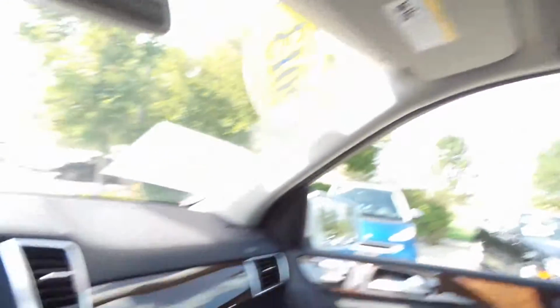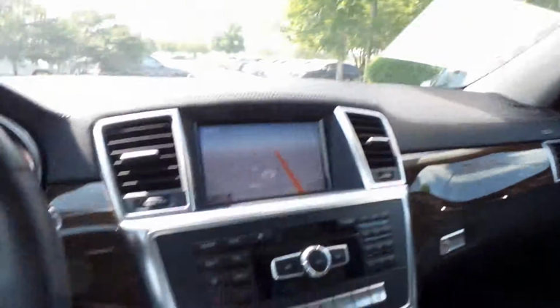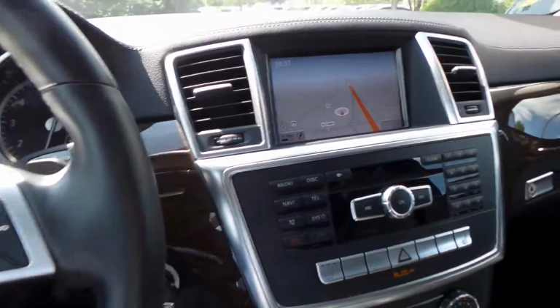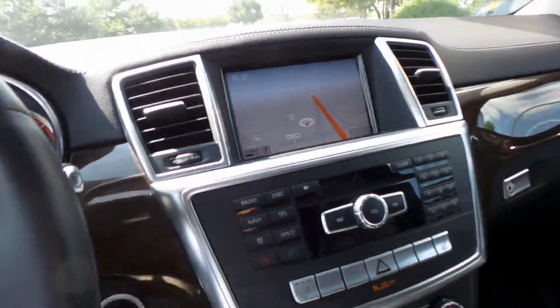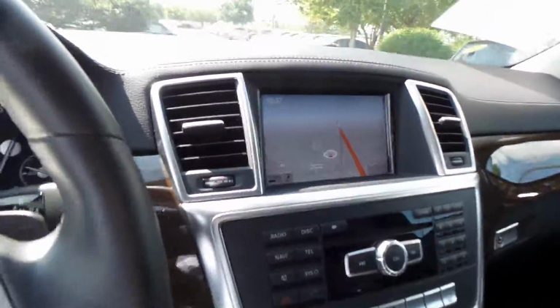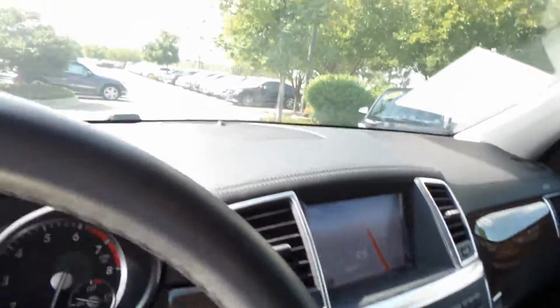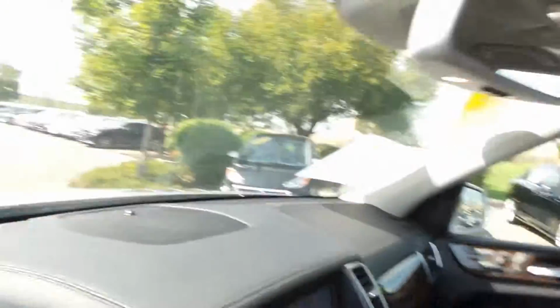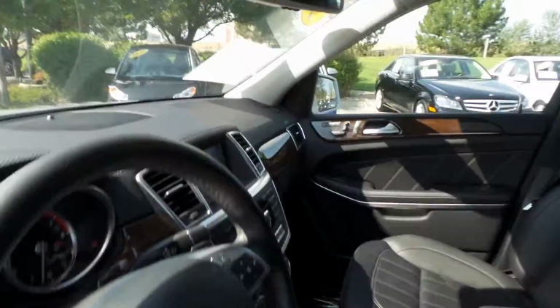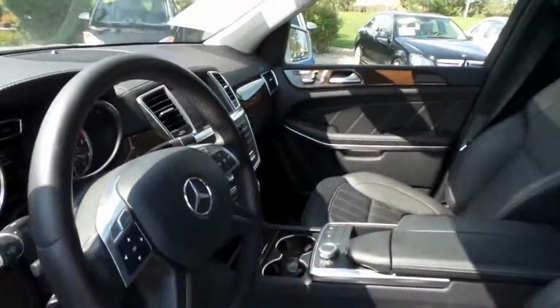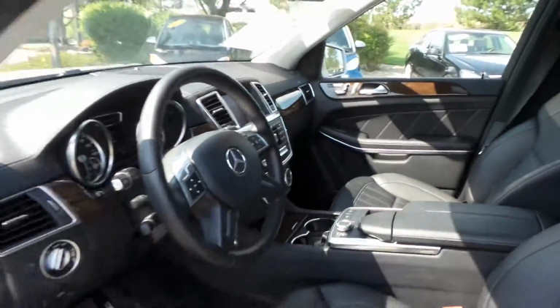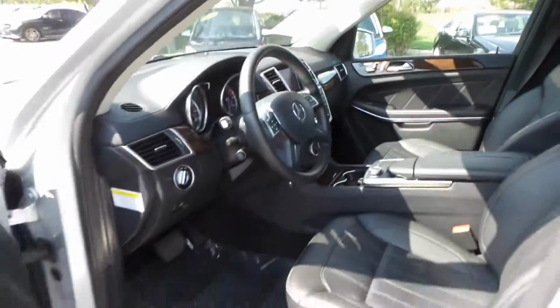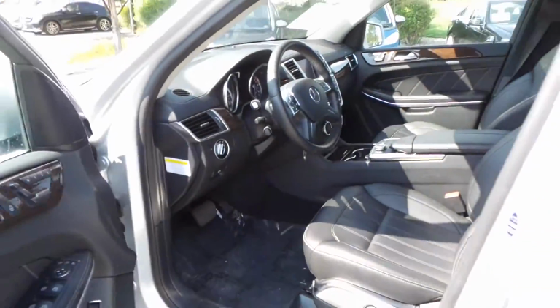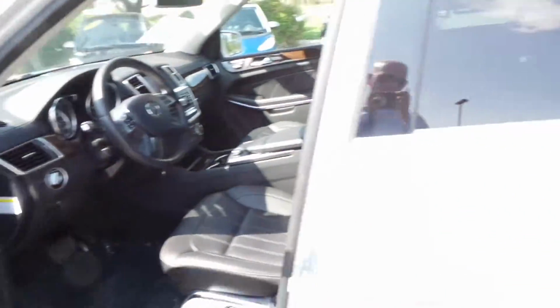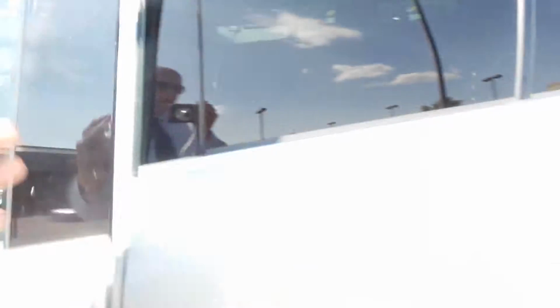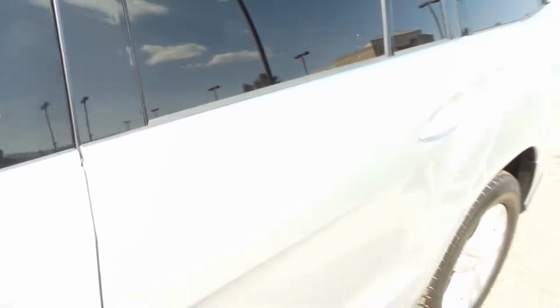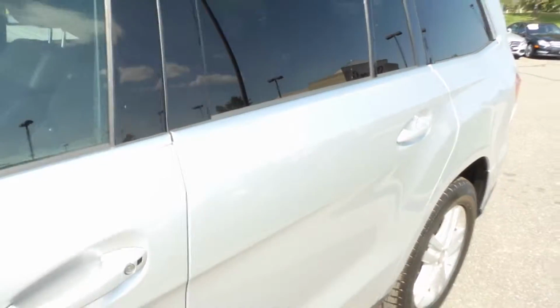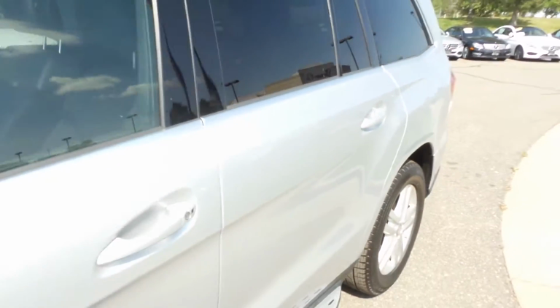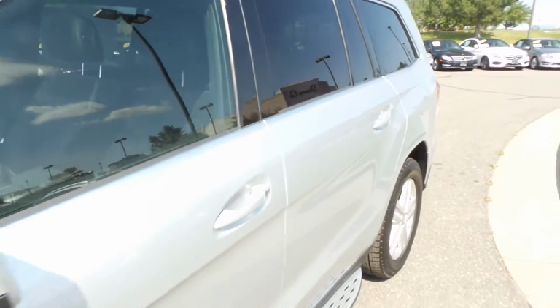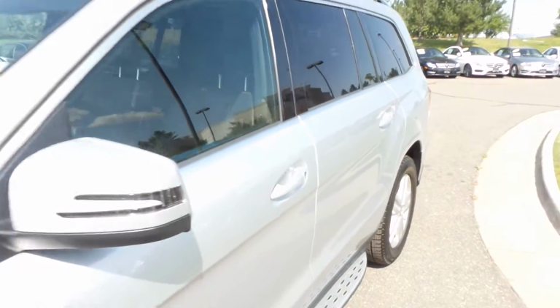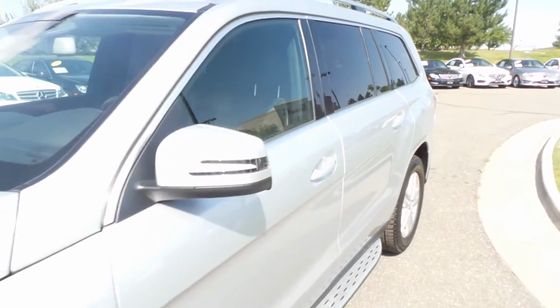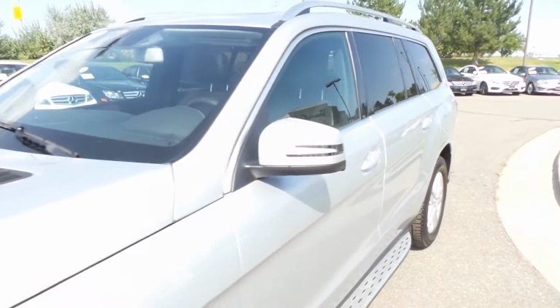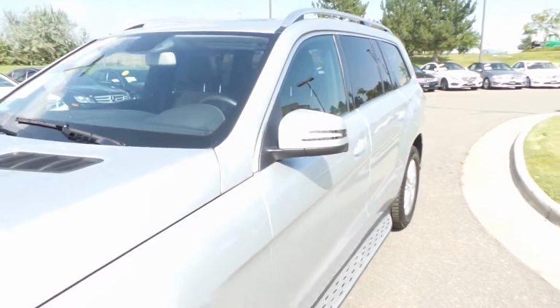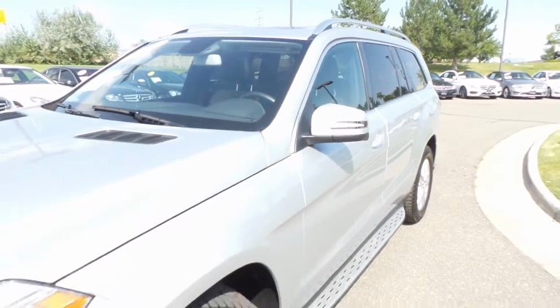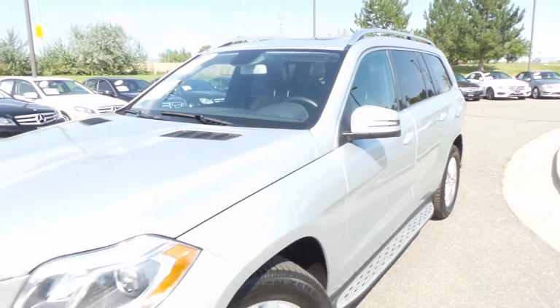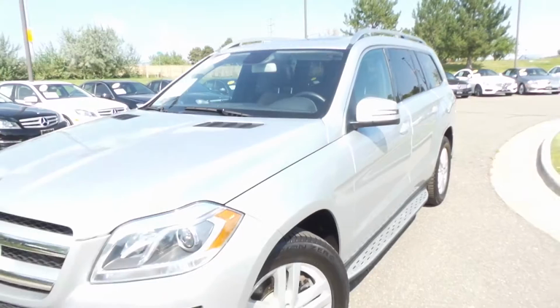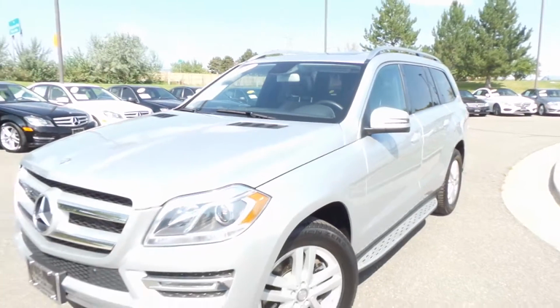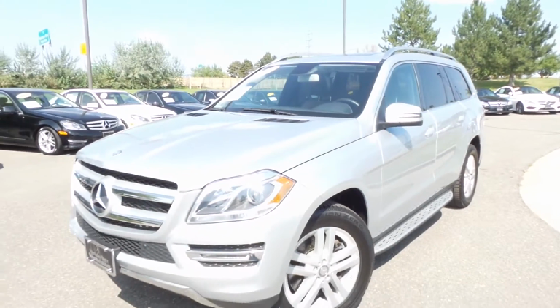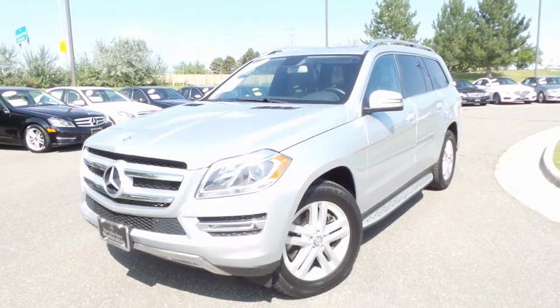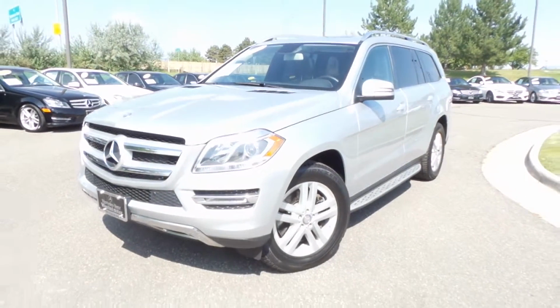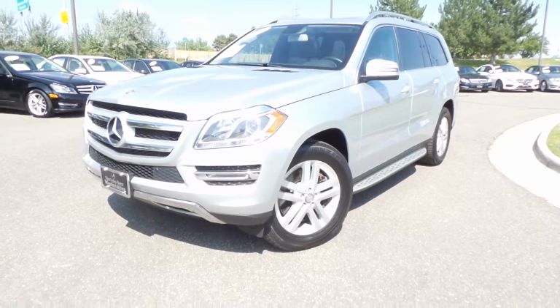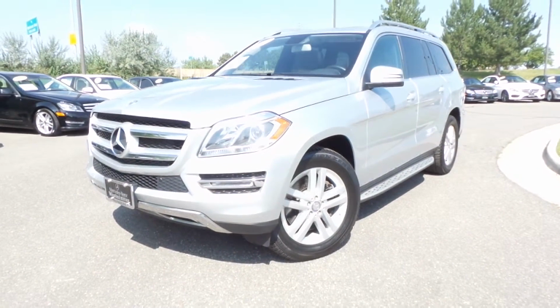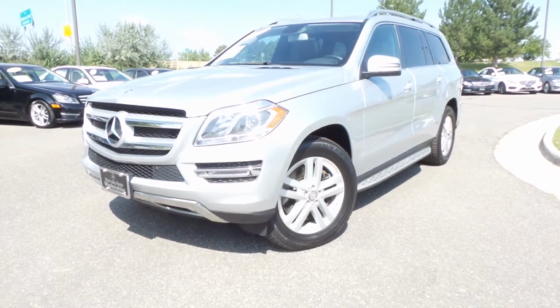Really cool car — I like it a lot. If you have any questions, Sergio, please feel free to get a hold of me. I appreciate you taking a moment to look at this beautiful GL with me, and I look forward to talking to you soon. Take care.